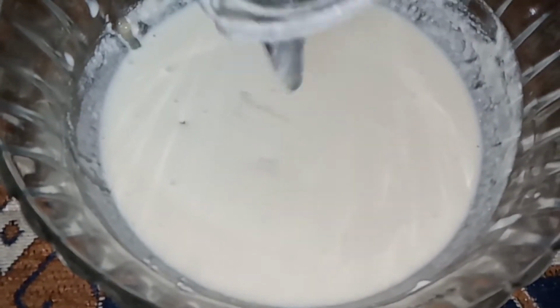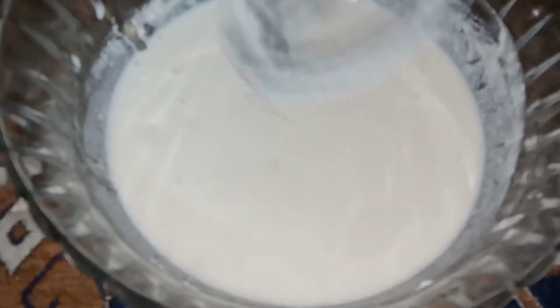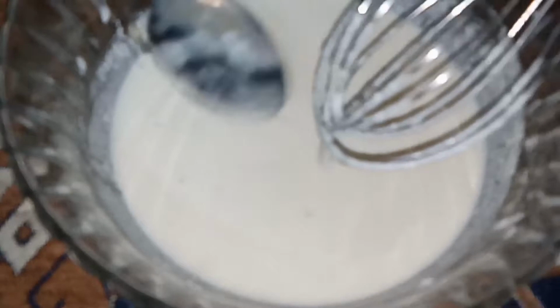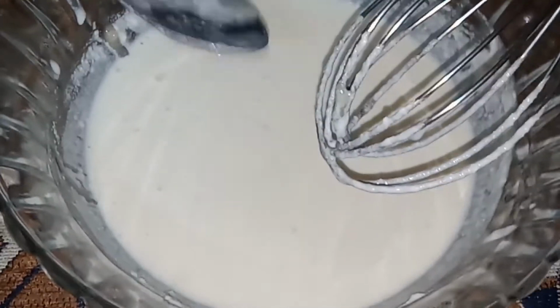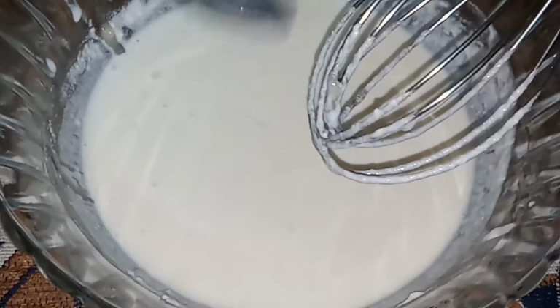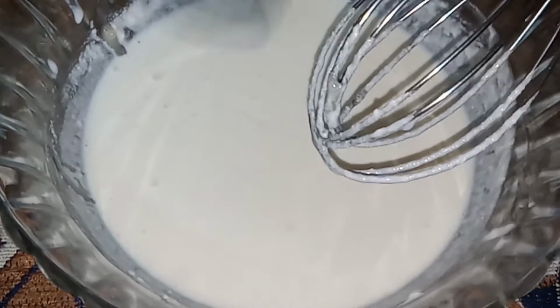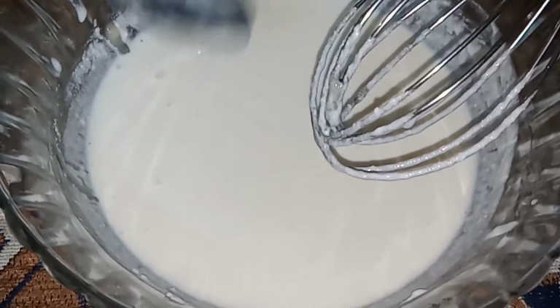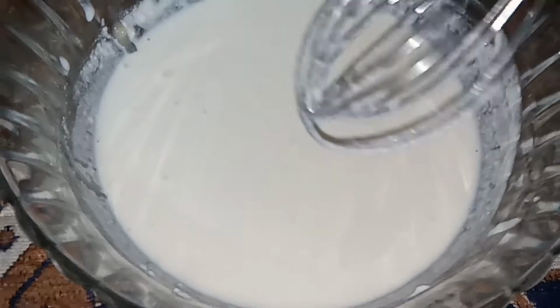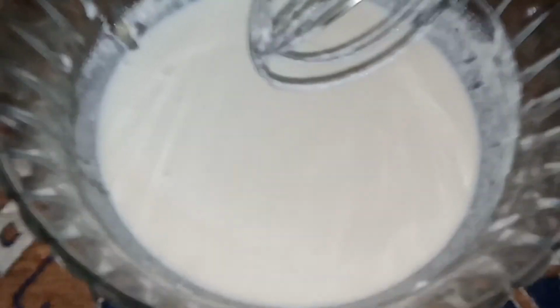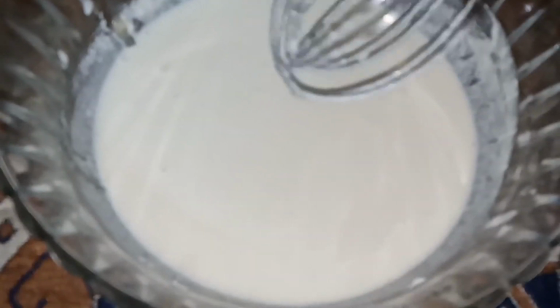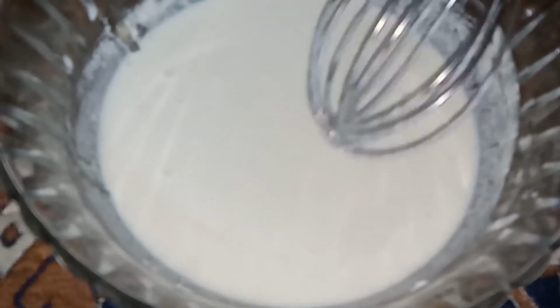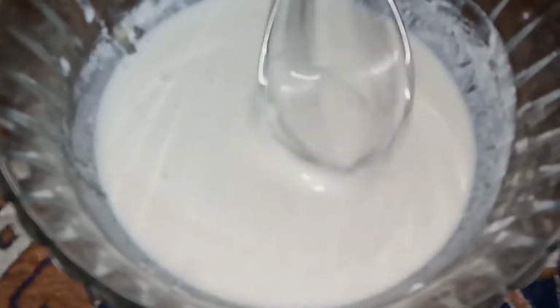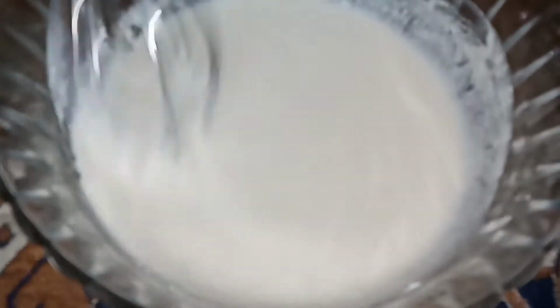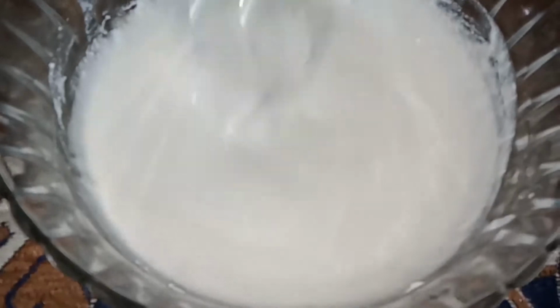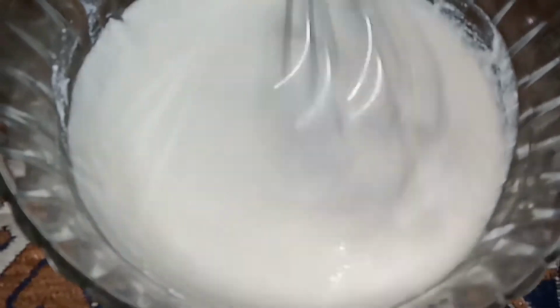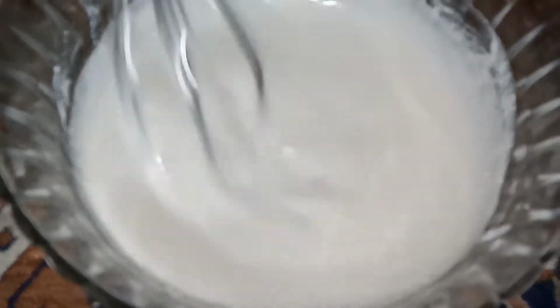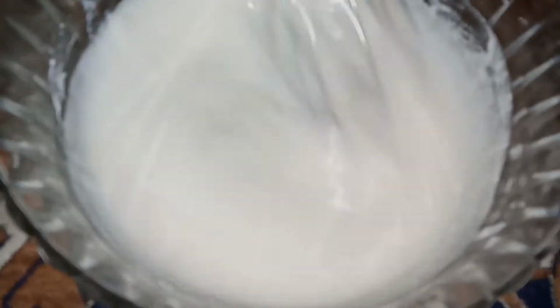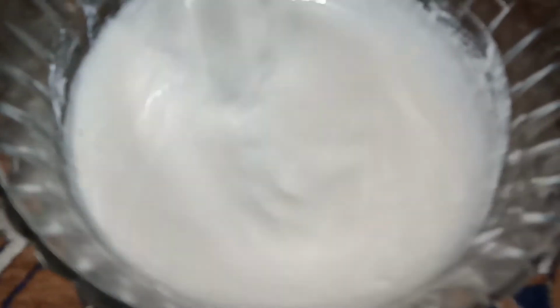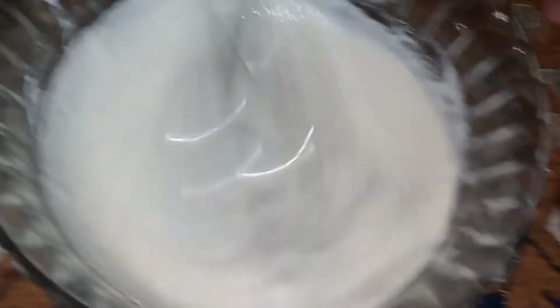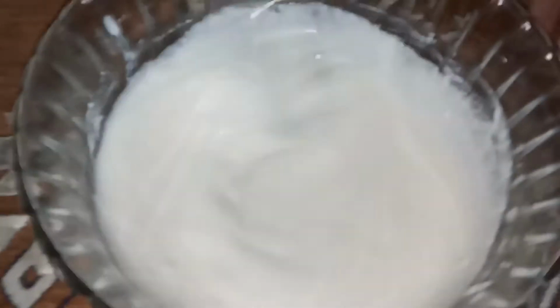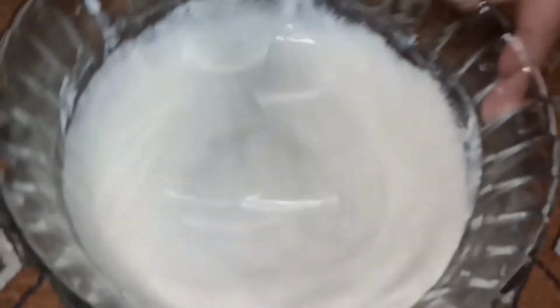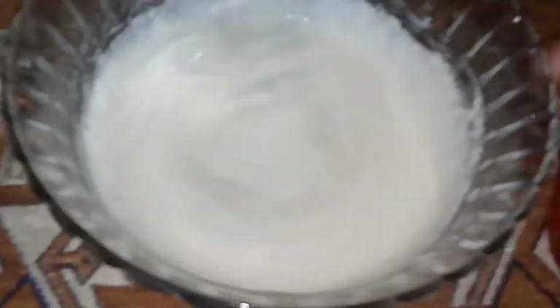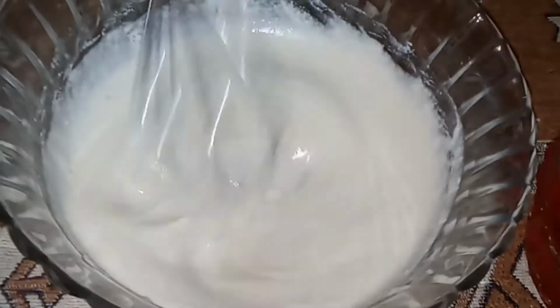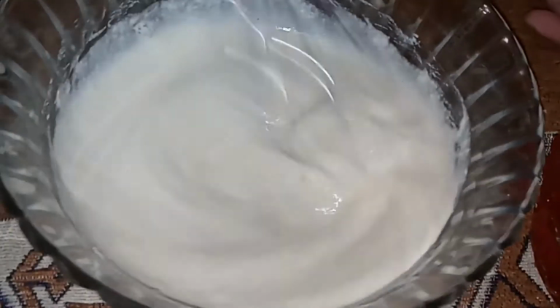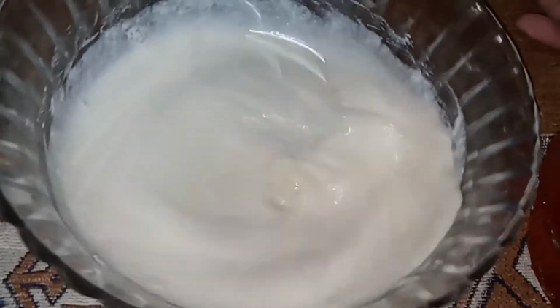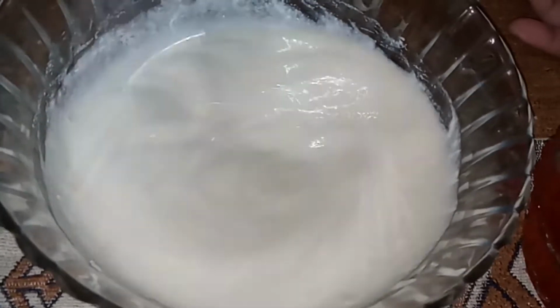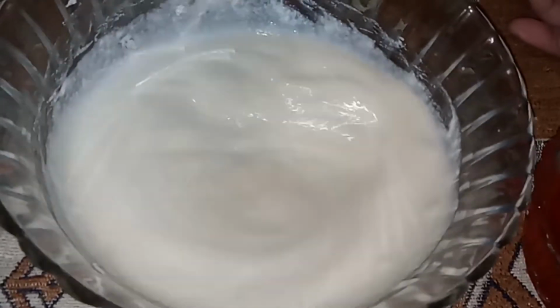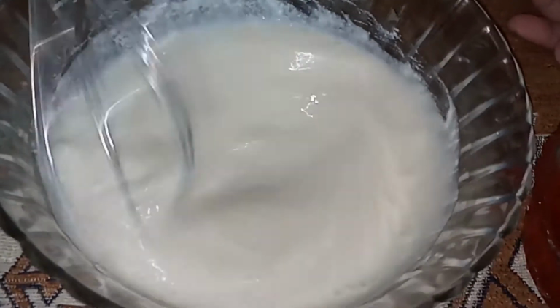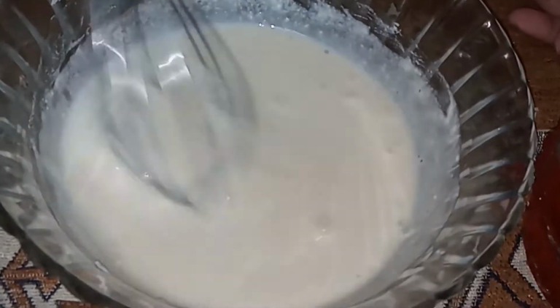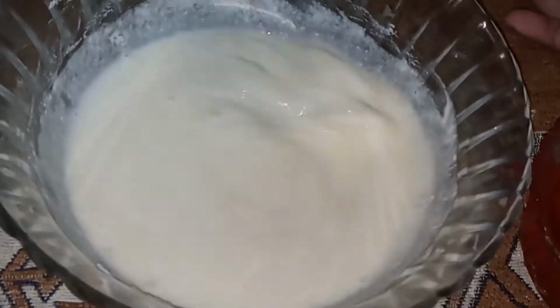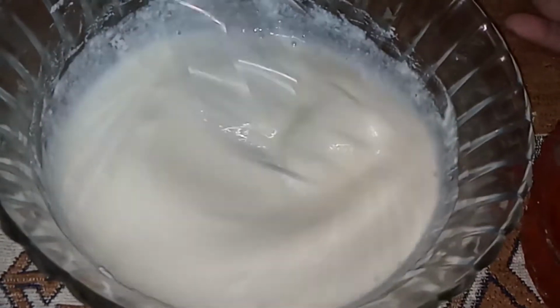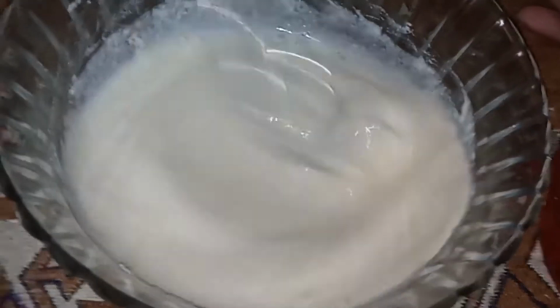I am adding three tablespoons of condensed milk into the cream, and after adding it I am going to stir it so that the condensed milk and cream are mixed nicely. This is one of the yummiest and favorite delights of mine.